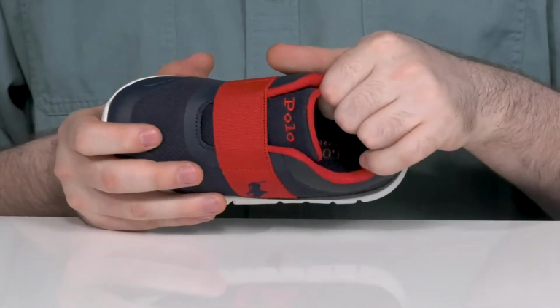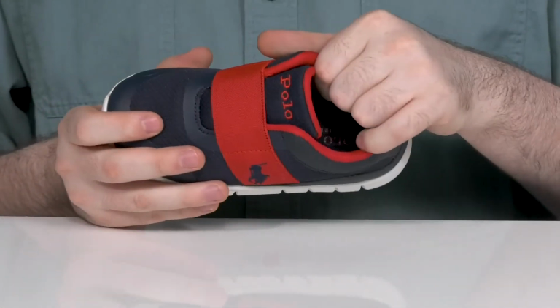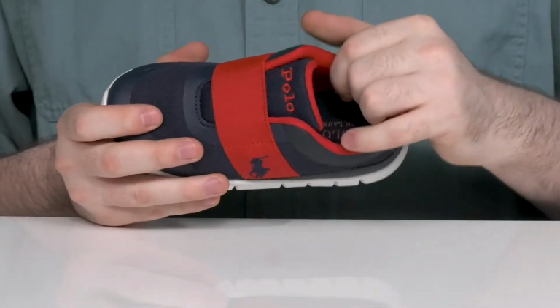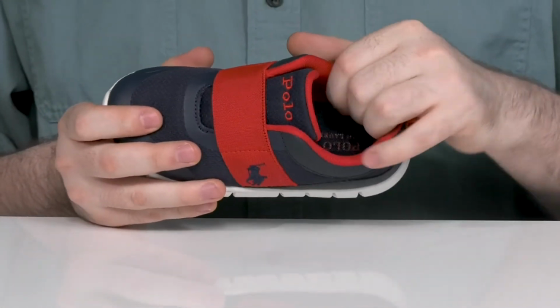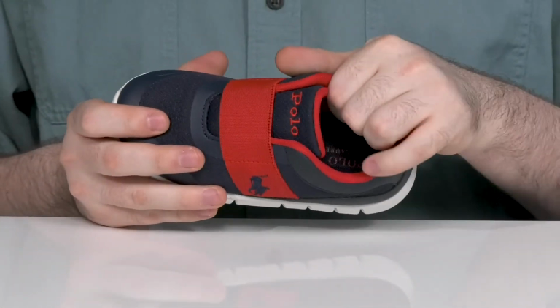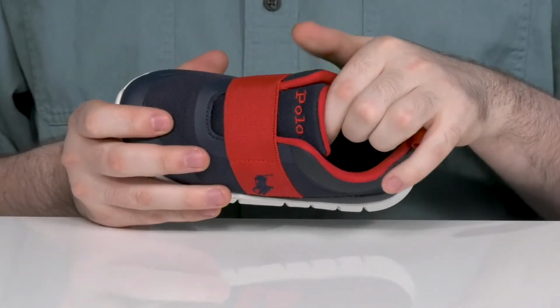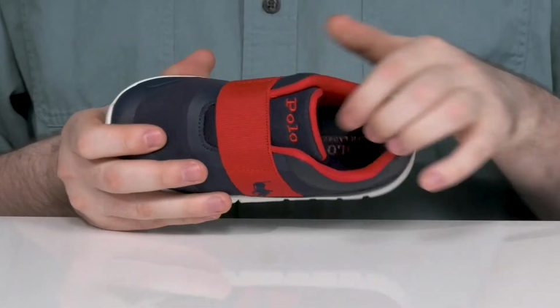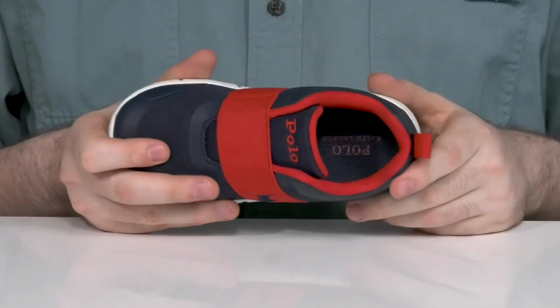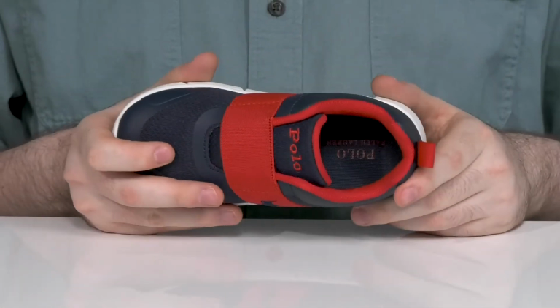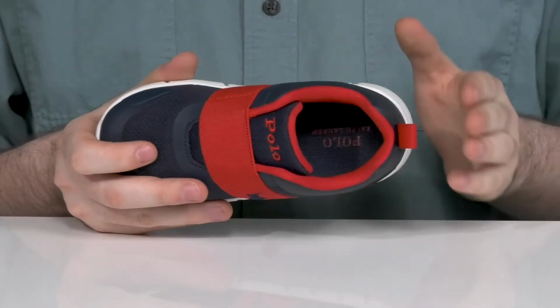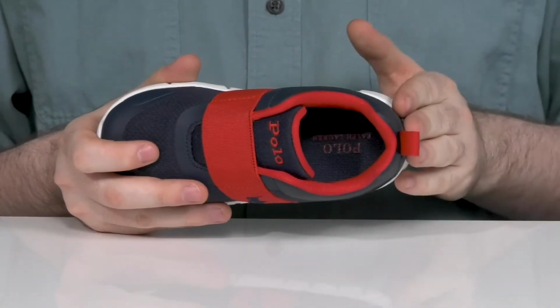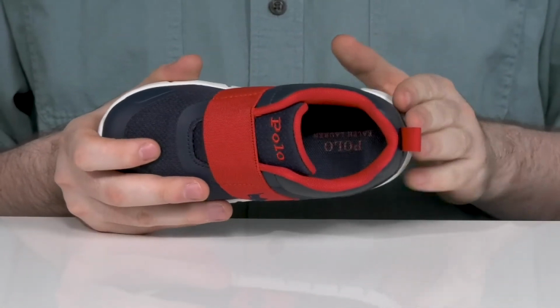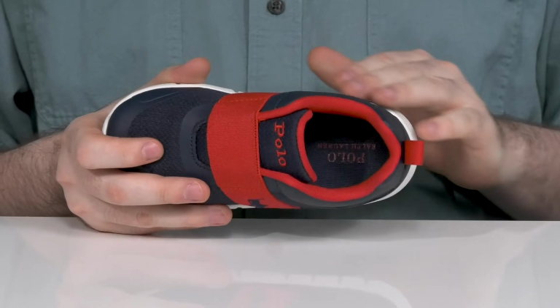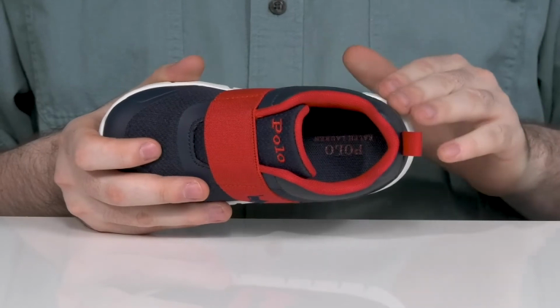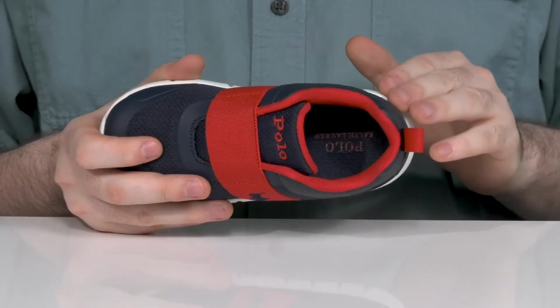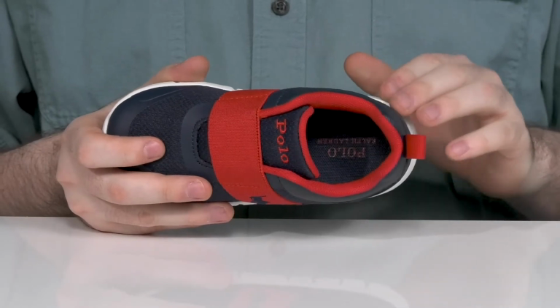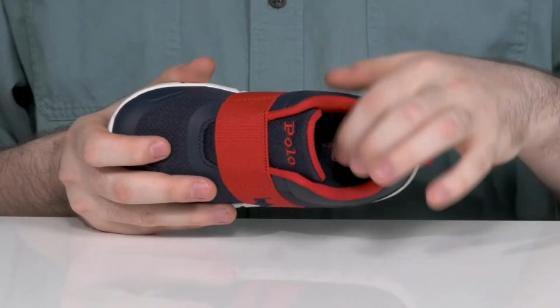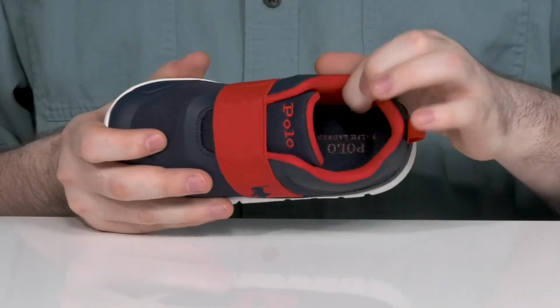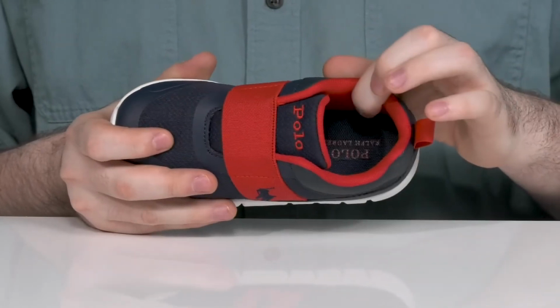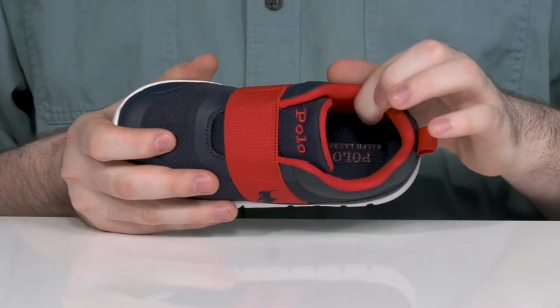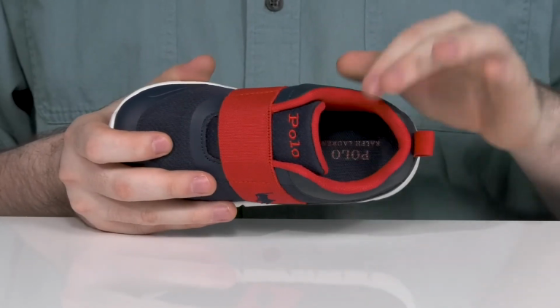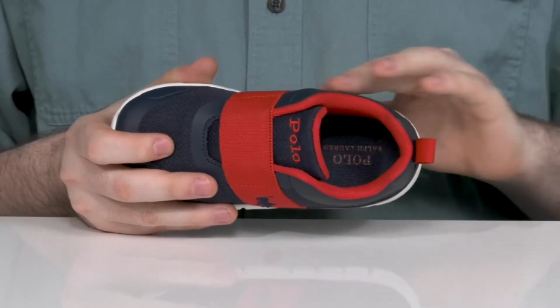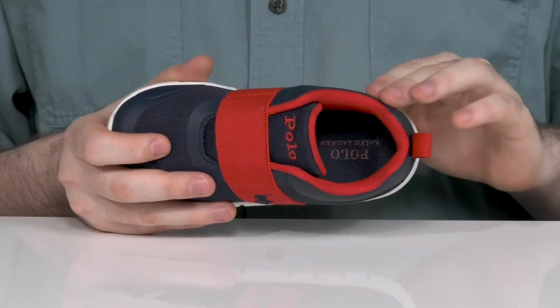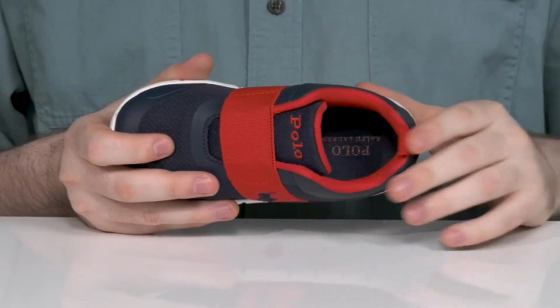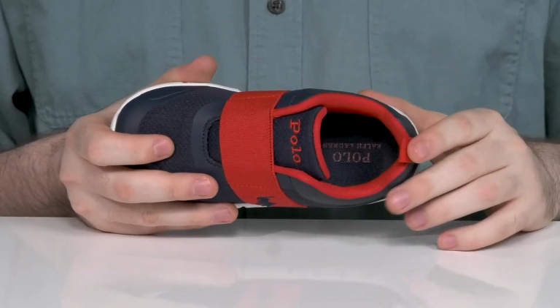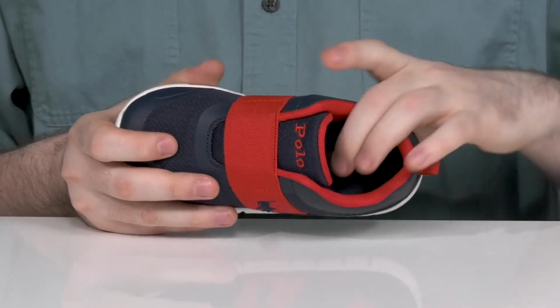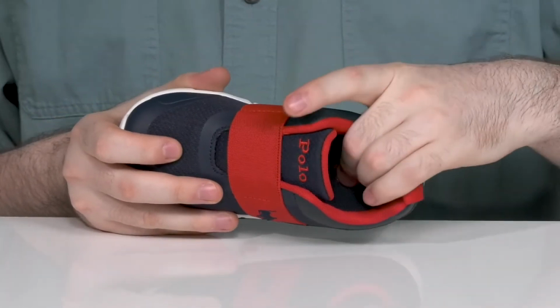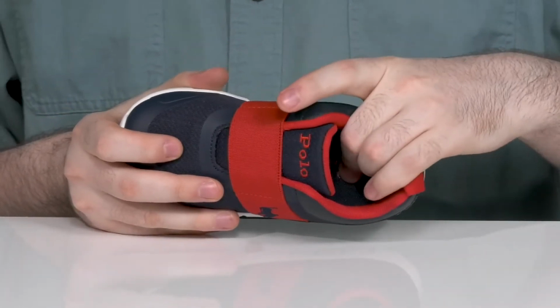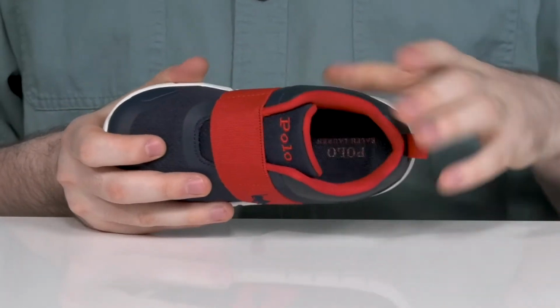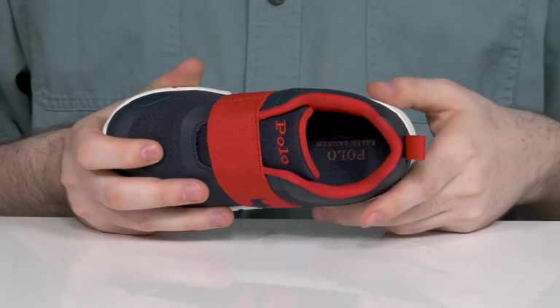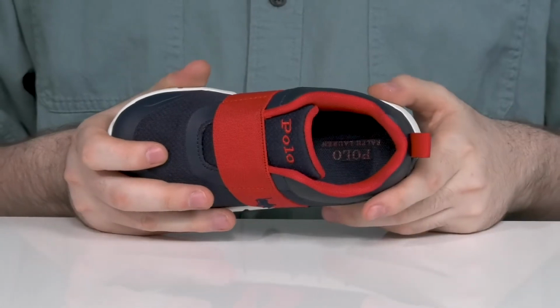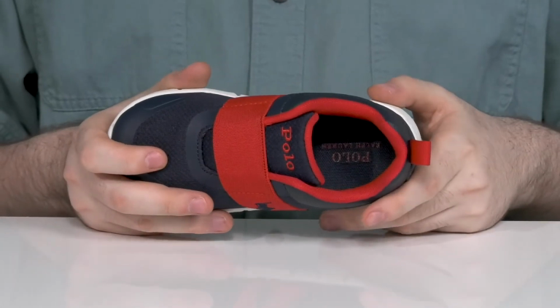The inside has lots of padding around the collar and the tongue to make sure it stays comfortable and supportive all day, with lots of breathability to keep the airflow moving.